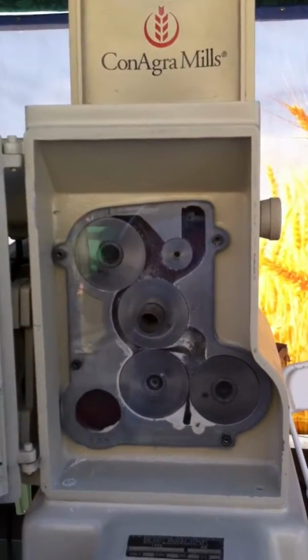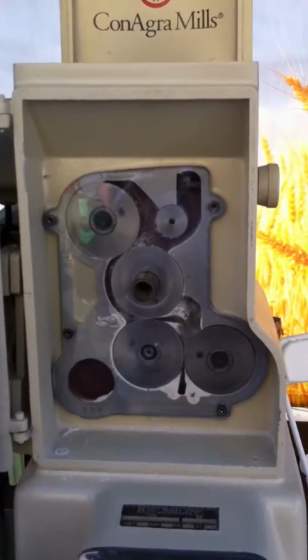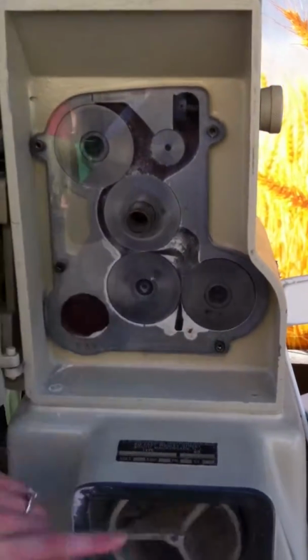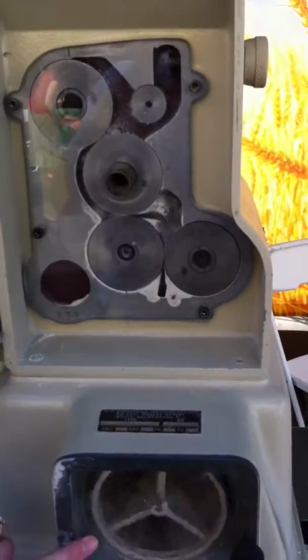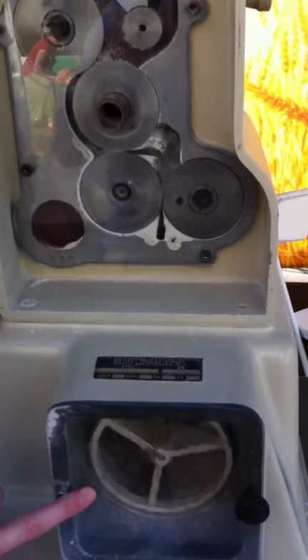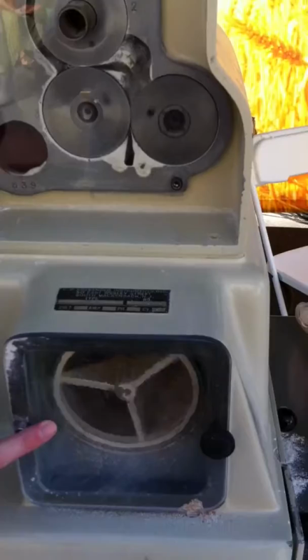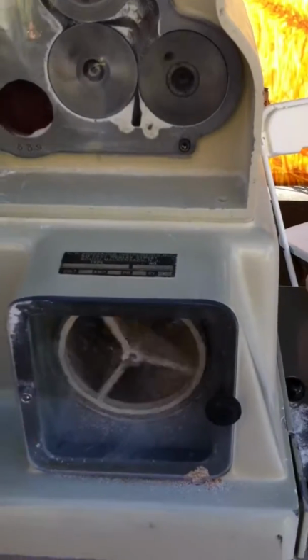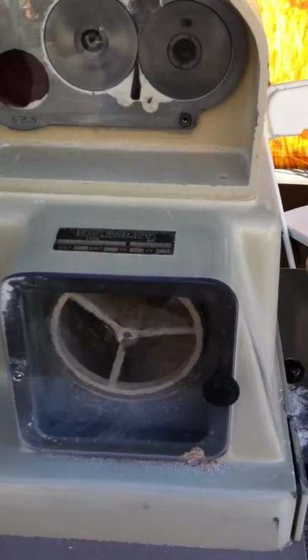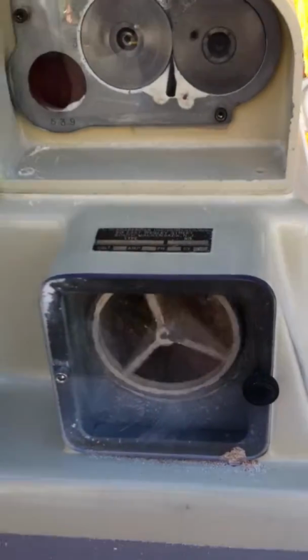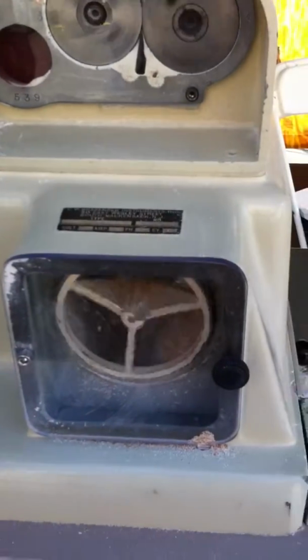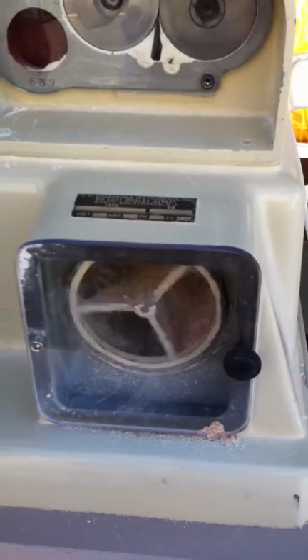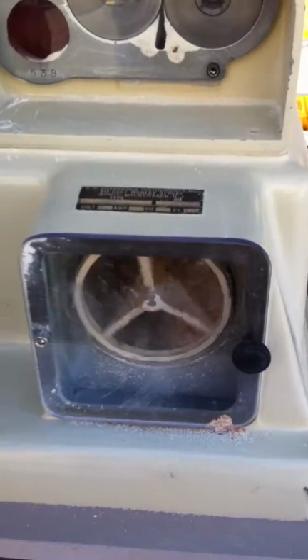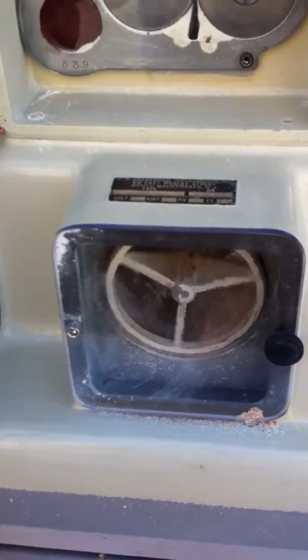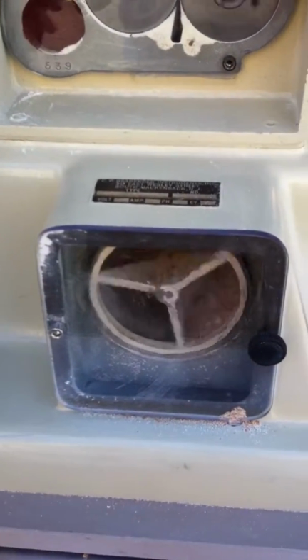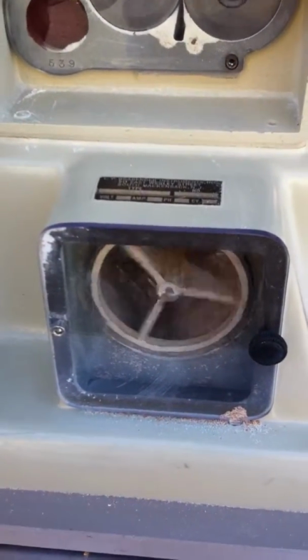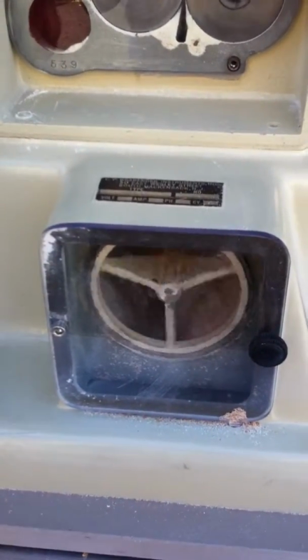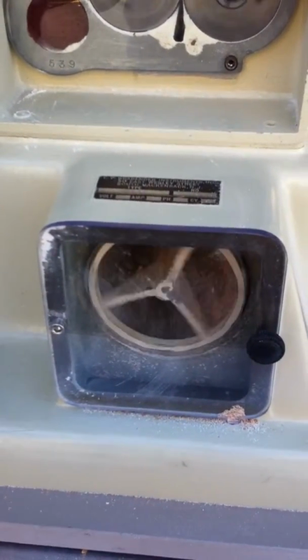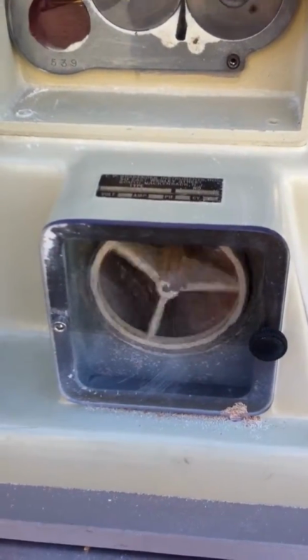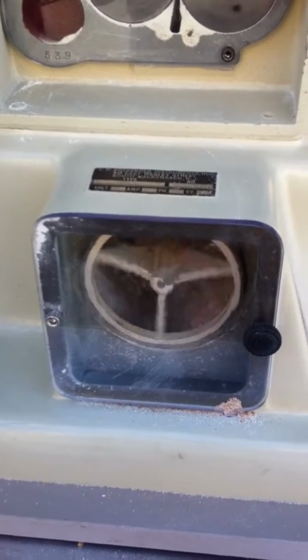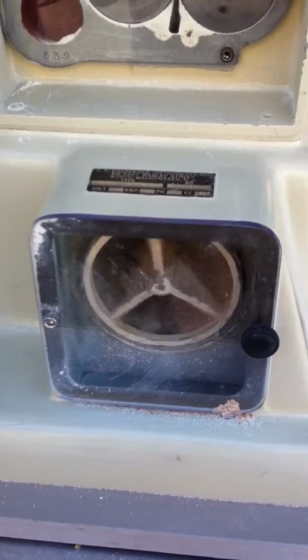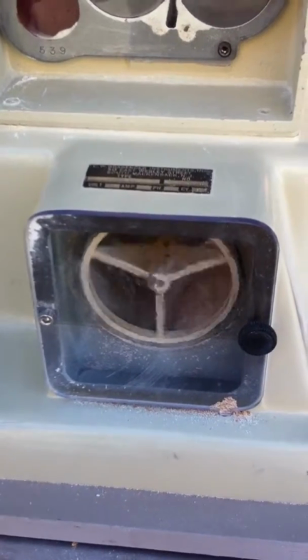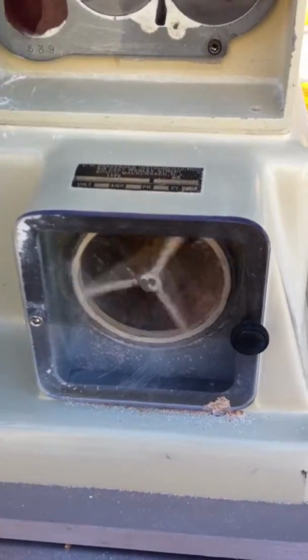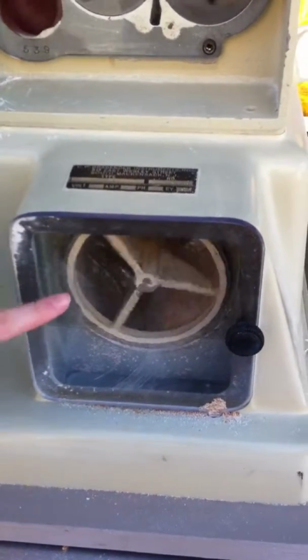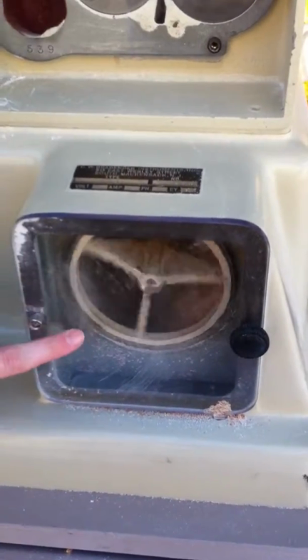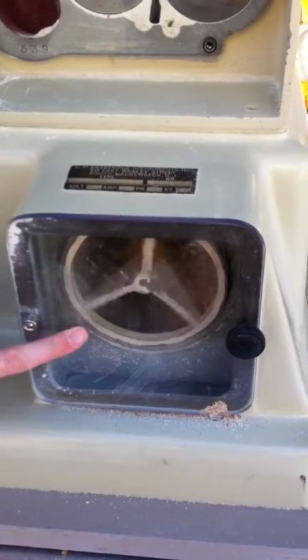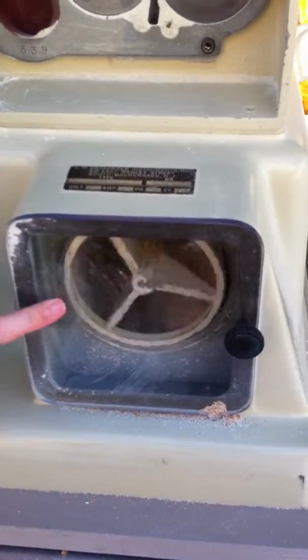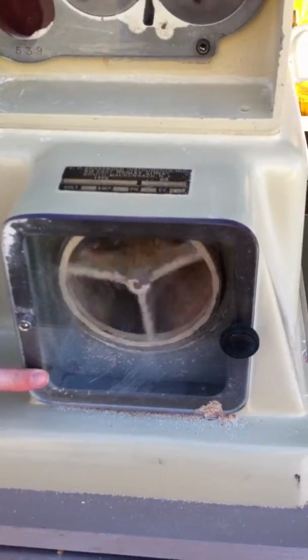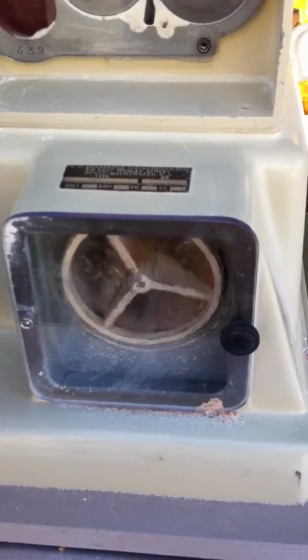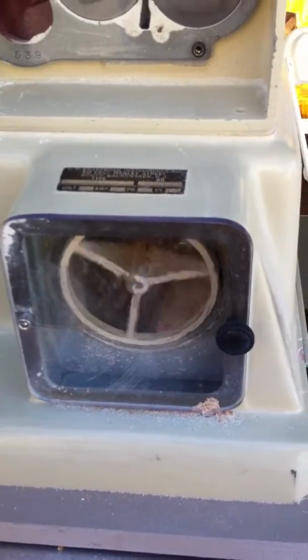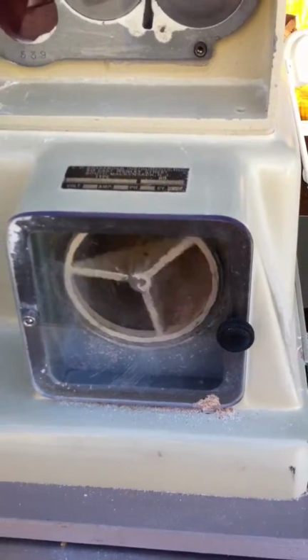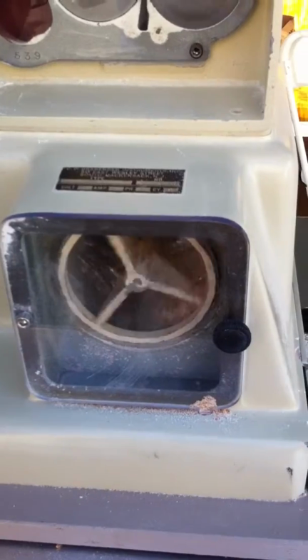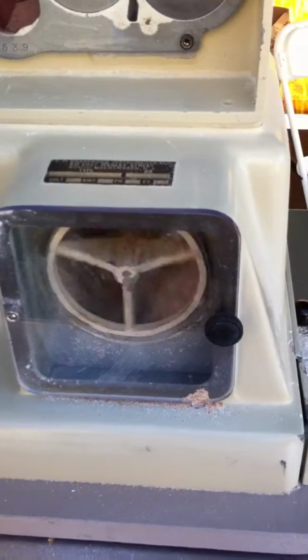Those components come down and are sifted. The endosperm — which is the white part of the flour that you traditionally find in enriched flours — is small enough to fall through the holes of the sifter, and the bran and germ are separated out.